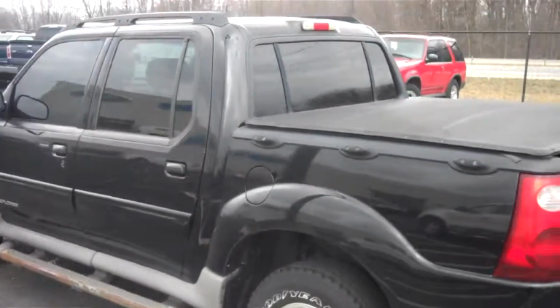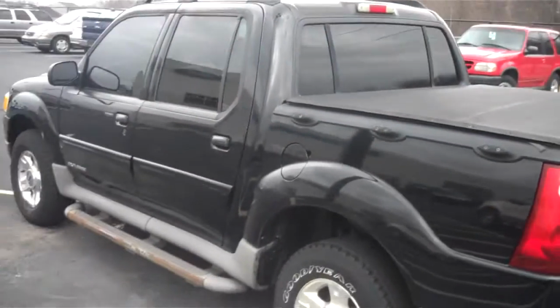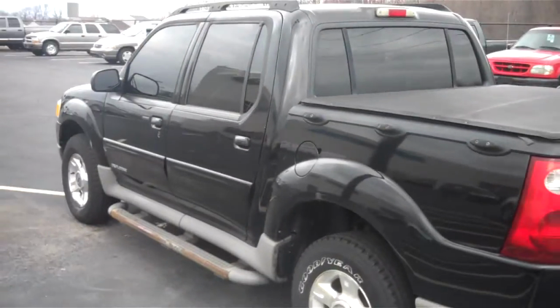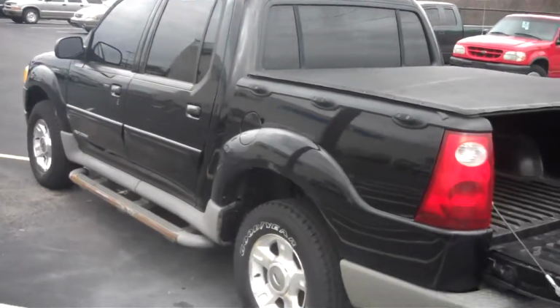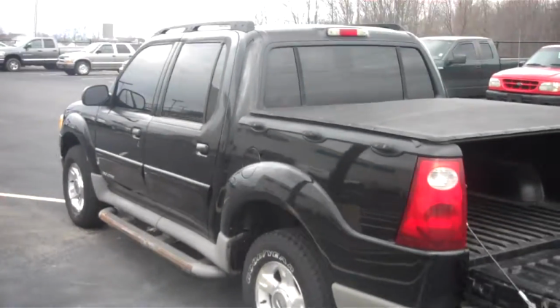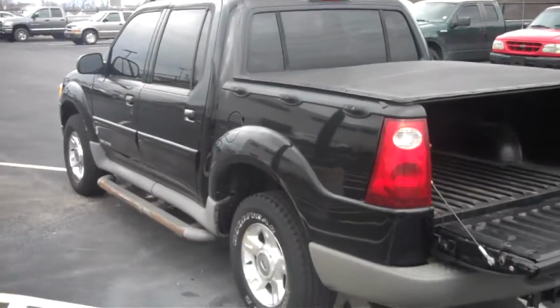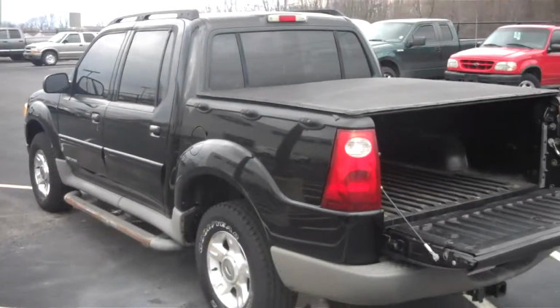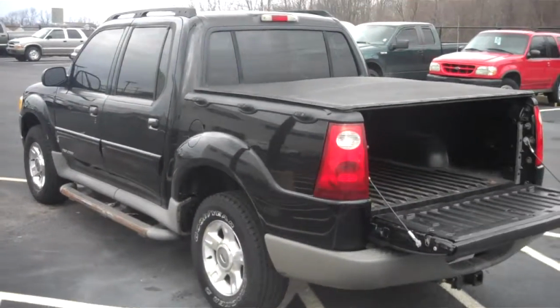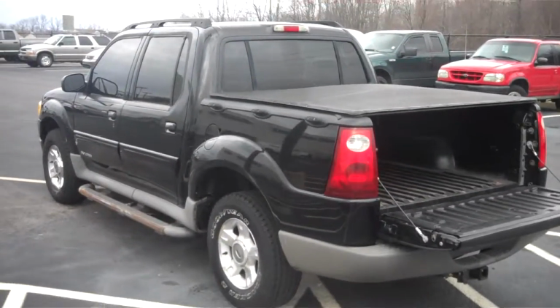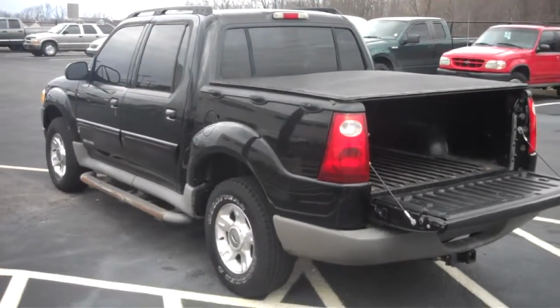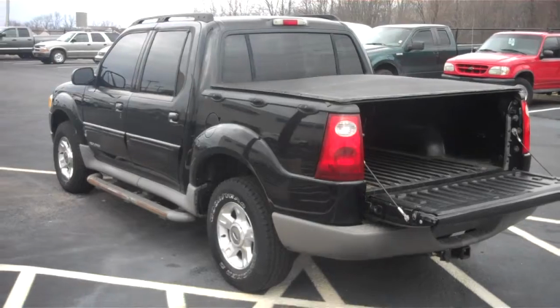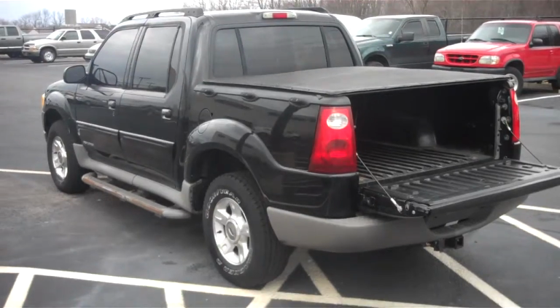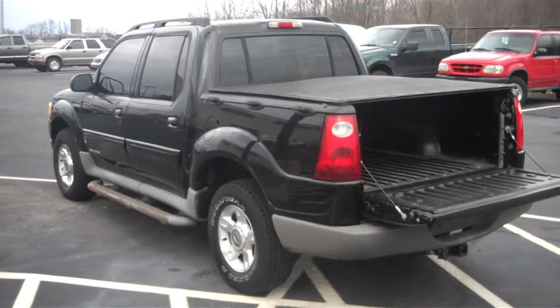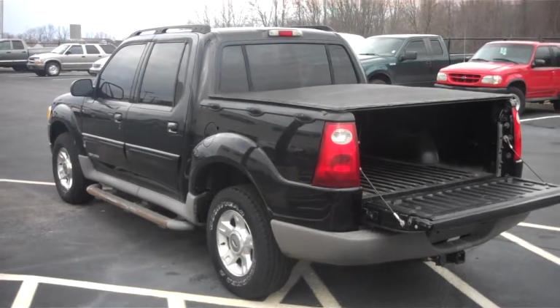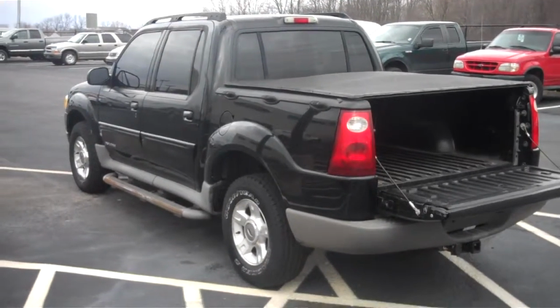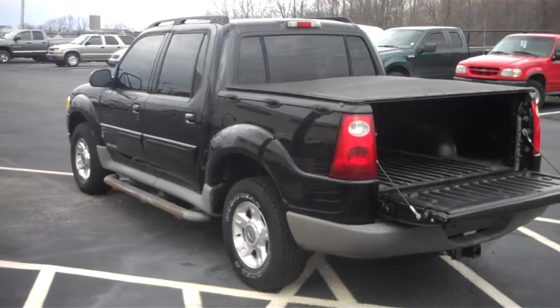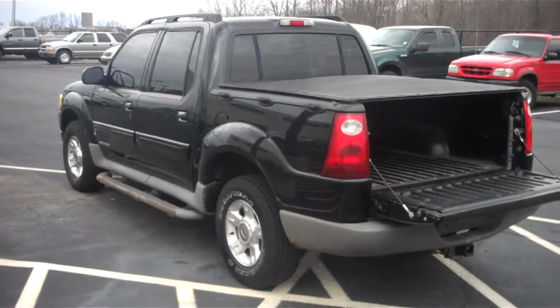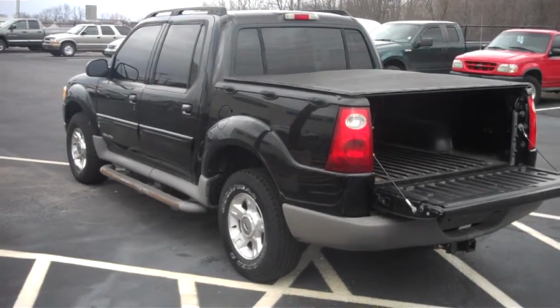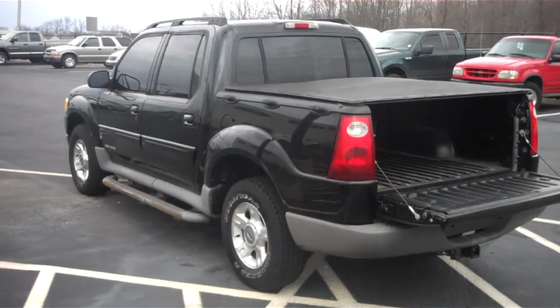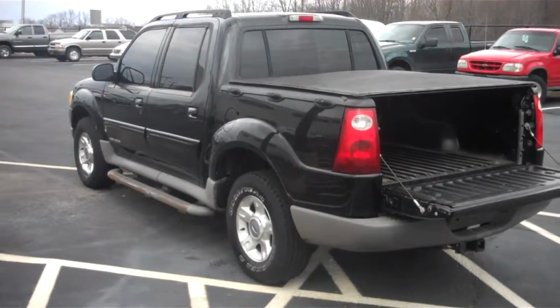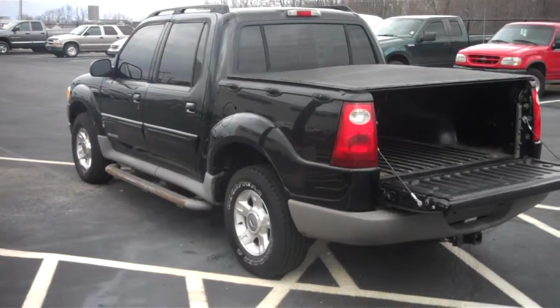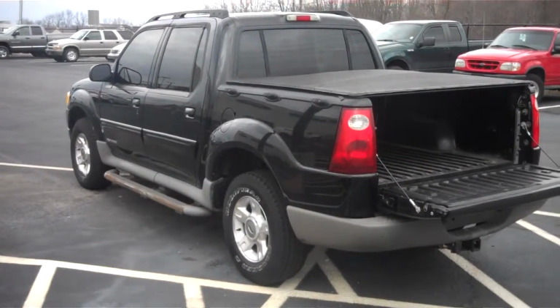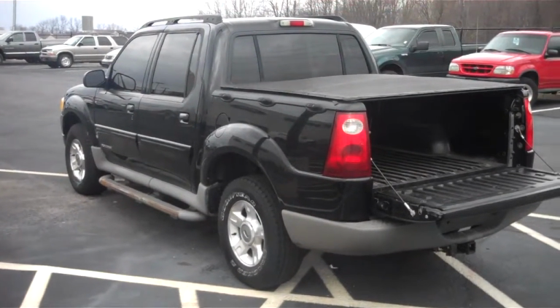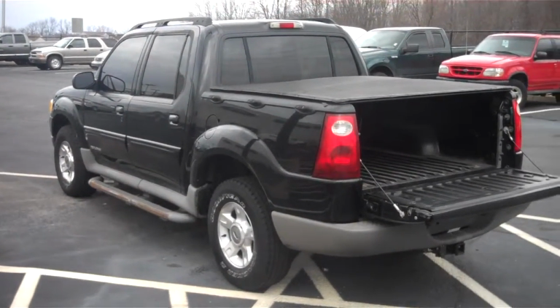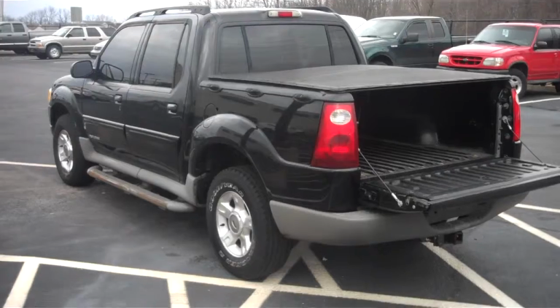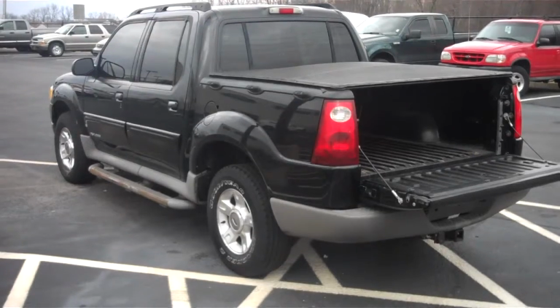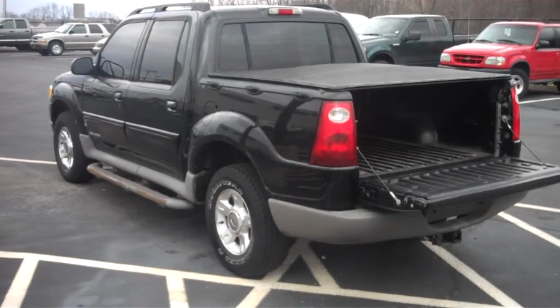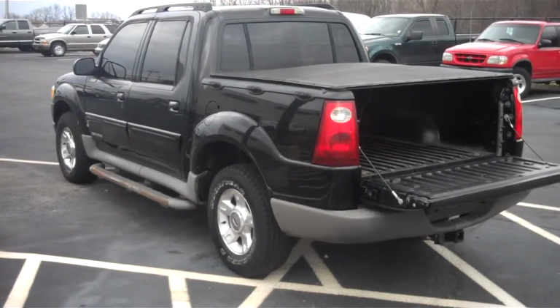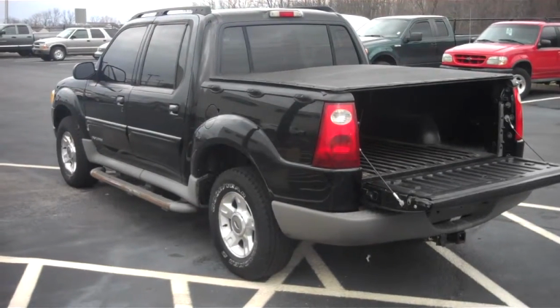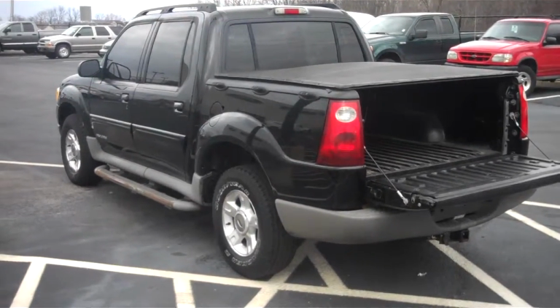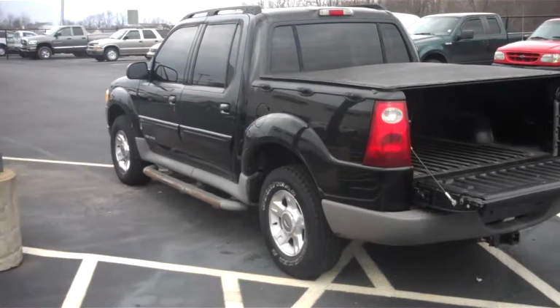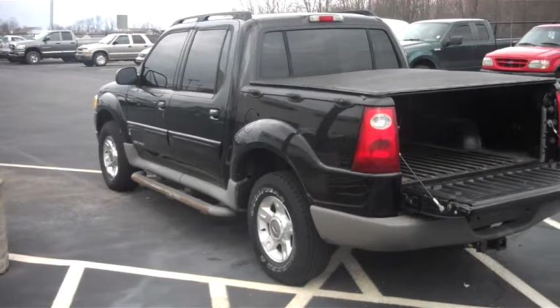So there you go Bob, I hope this helps. It's a 2002 Explorer Sport Trac. Feel free to come on in and ask for Daryl and I'll be ready to show you this. Thanks.